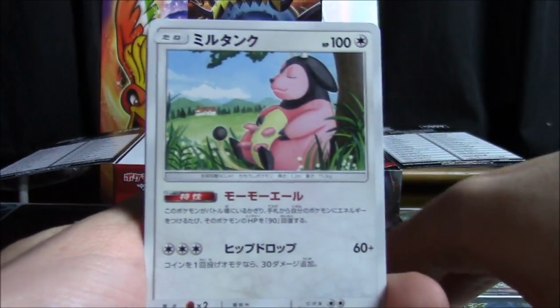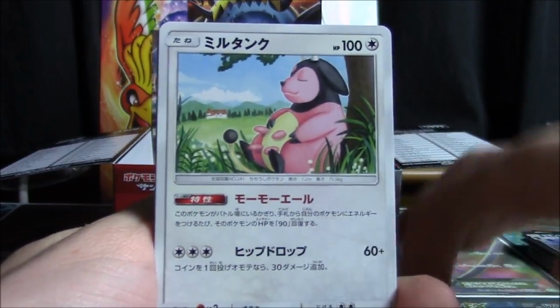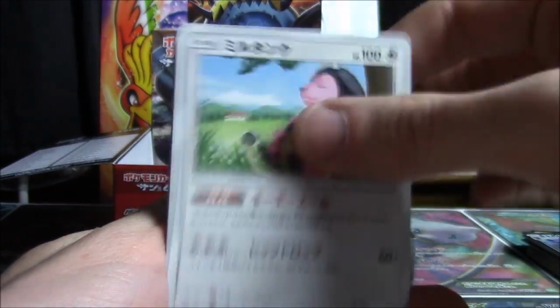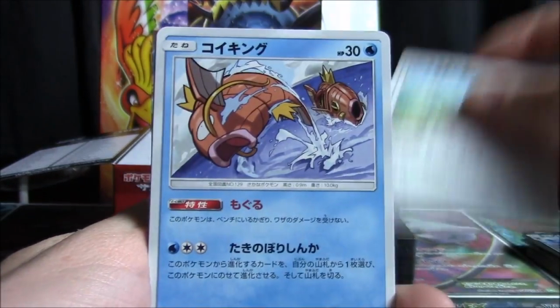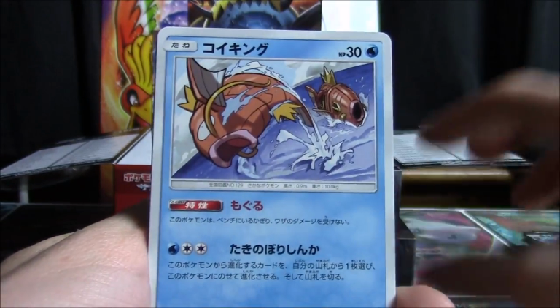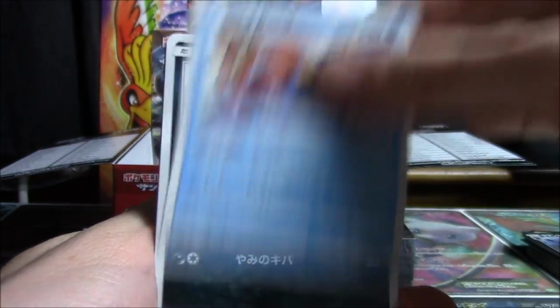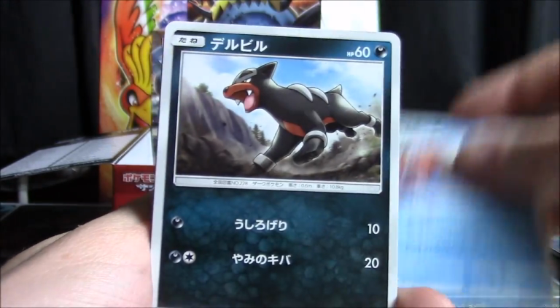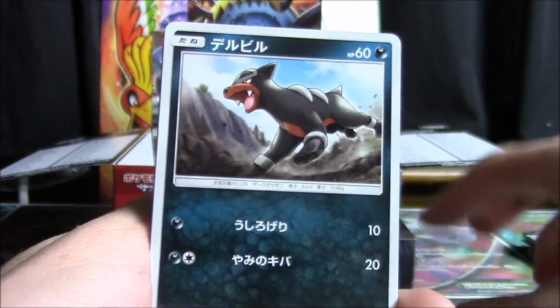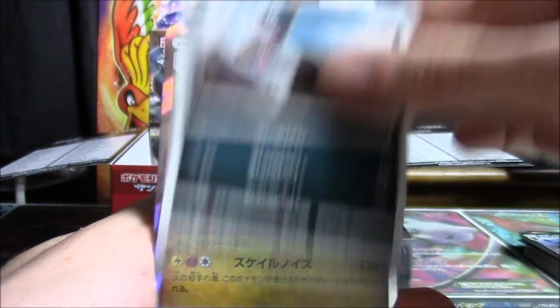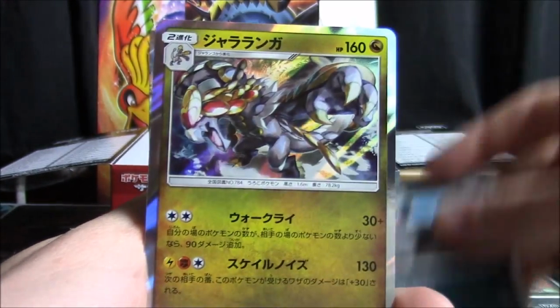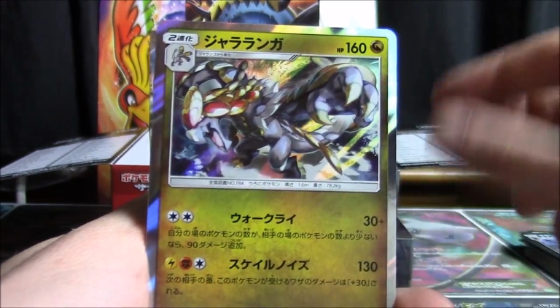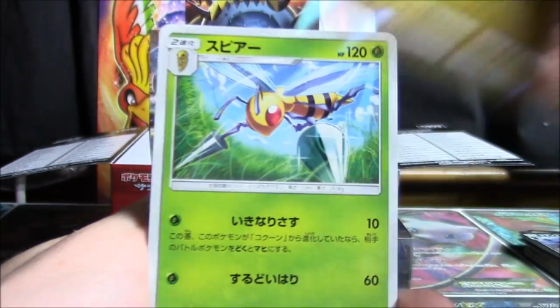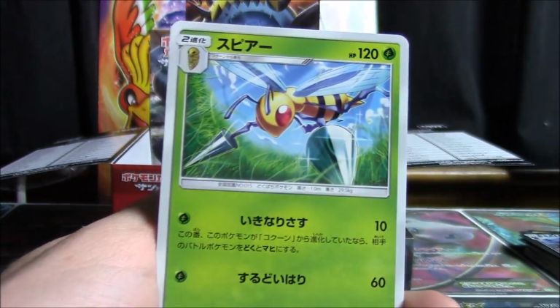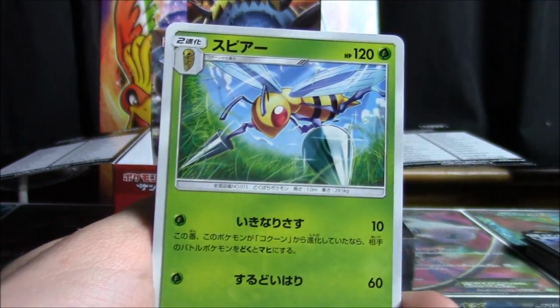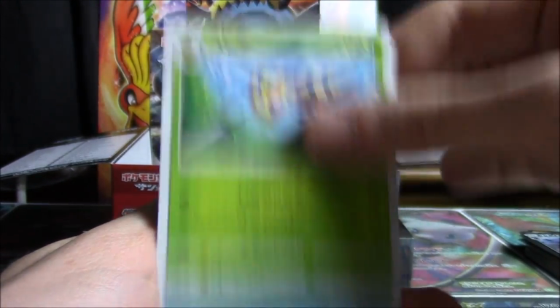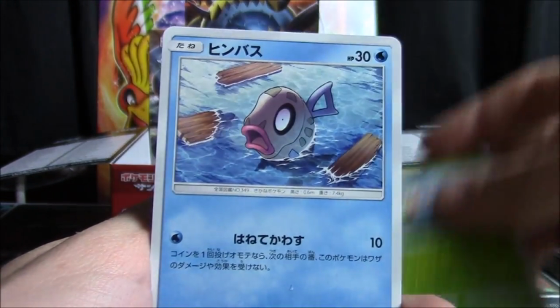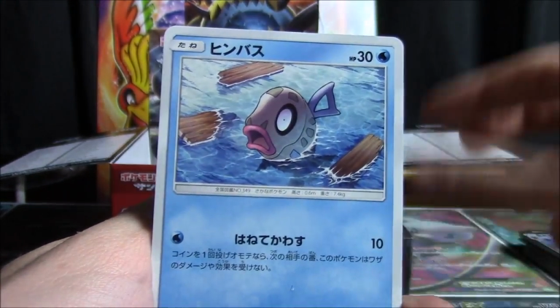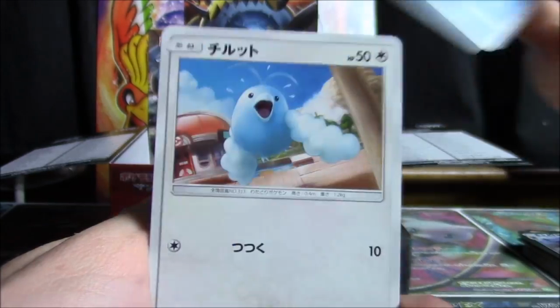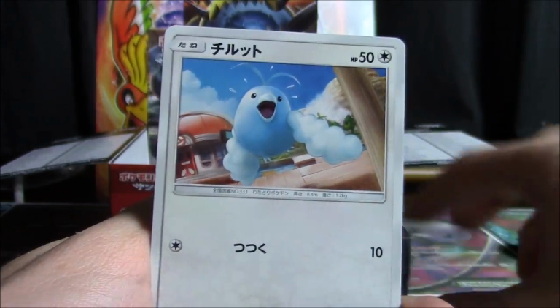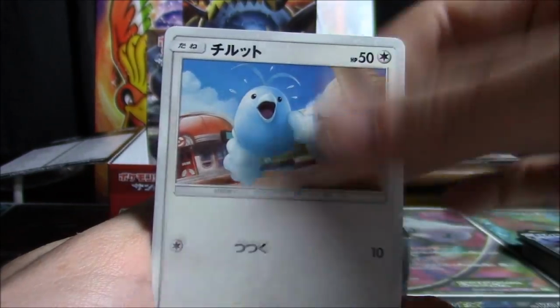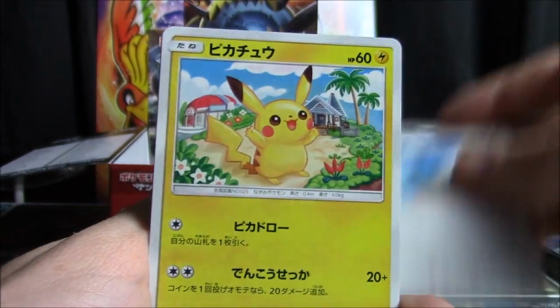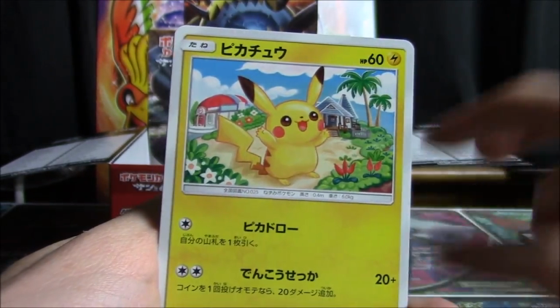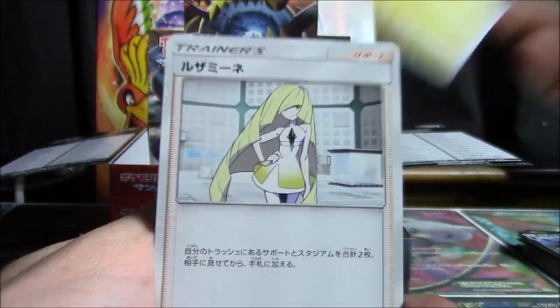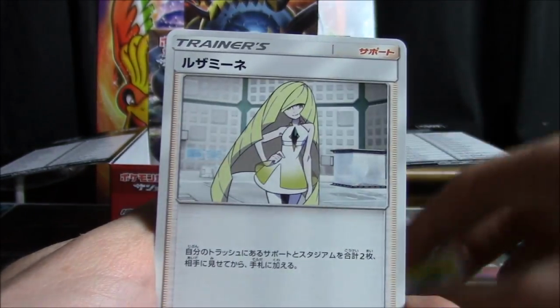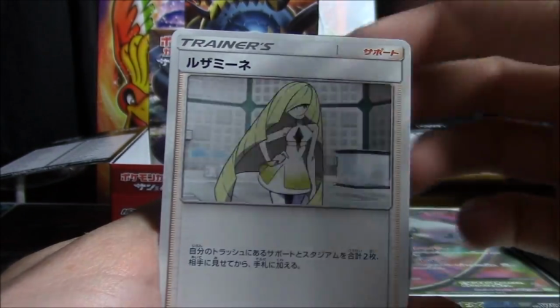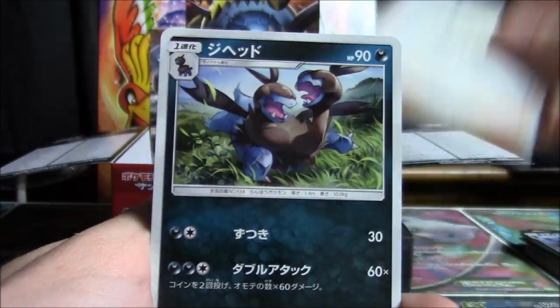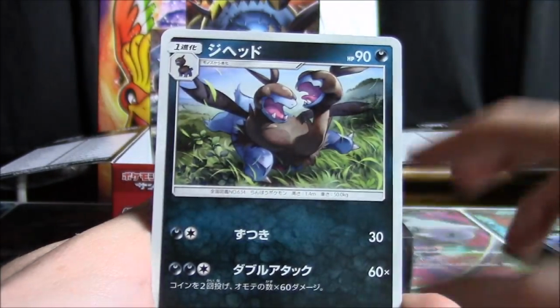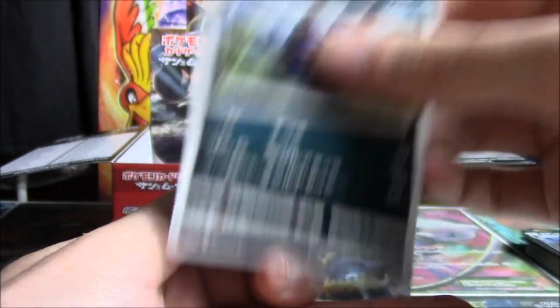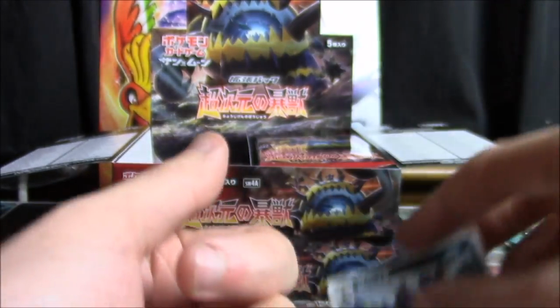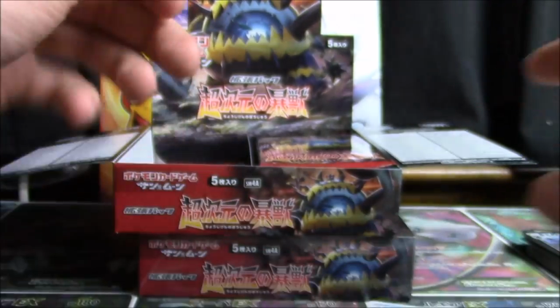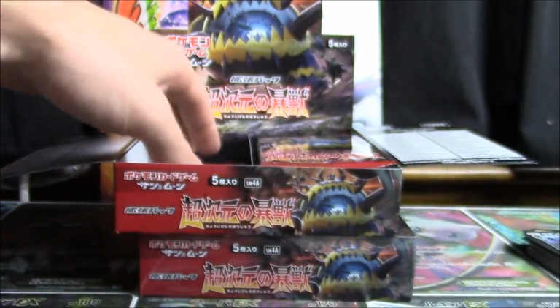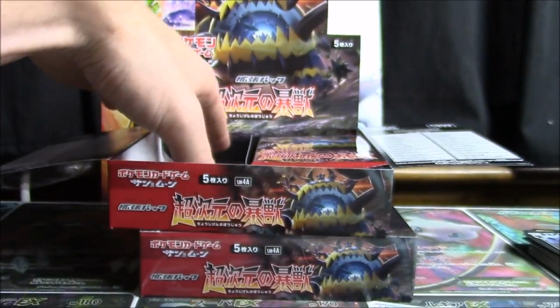We got Miltank, Magikarp, Houndour, Kommo-o, Beedrill, Phoebus, Swablu, Pikachu, Lusamine, and Silvally.